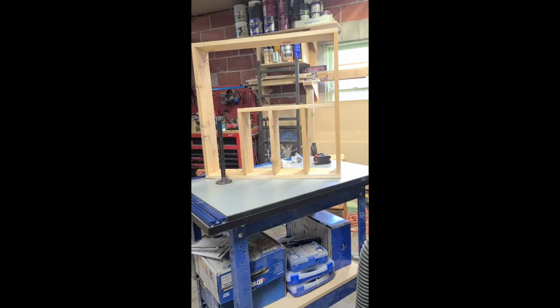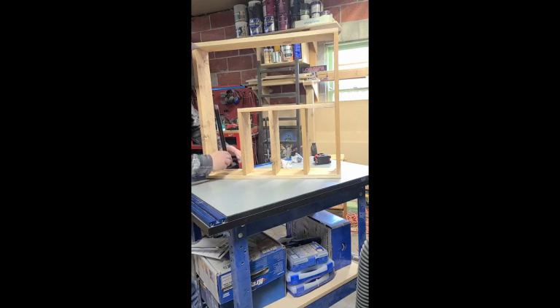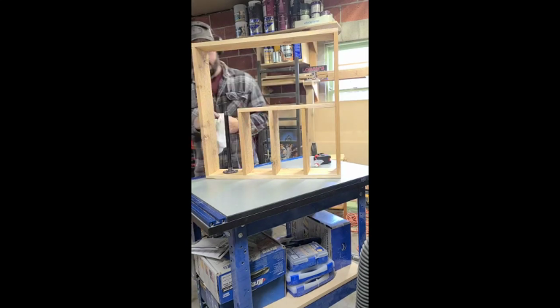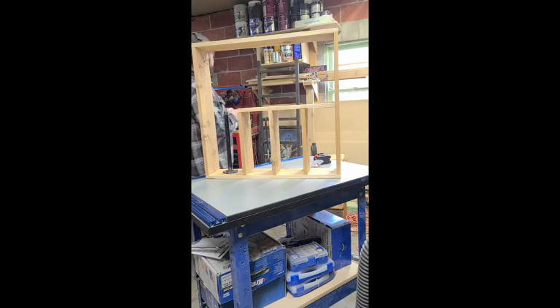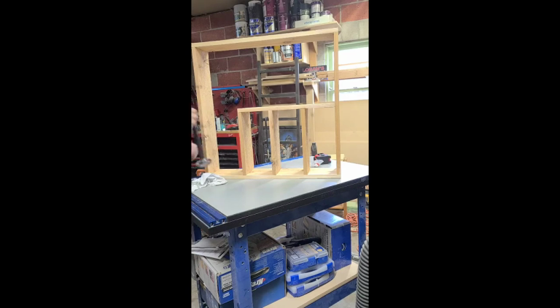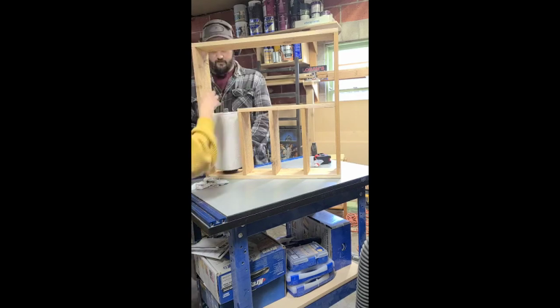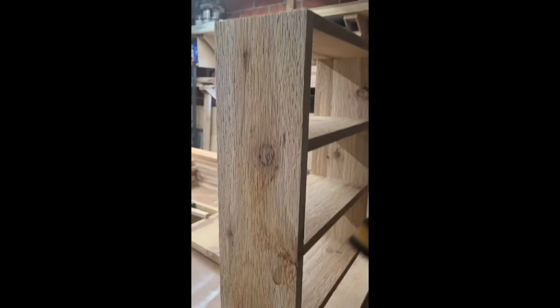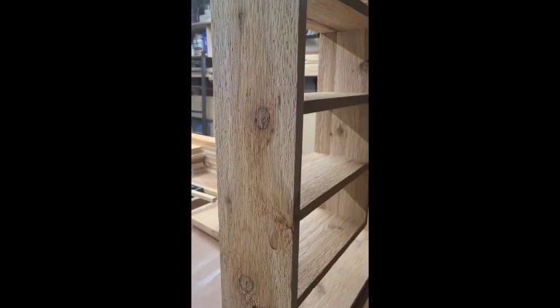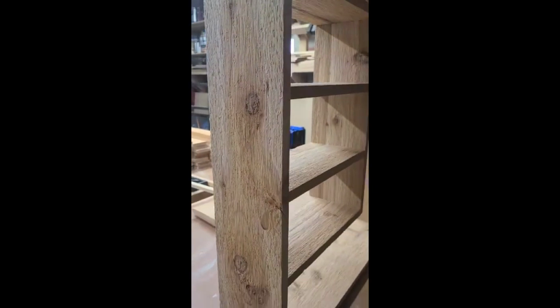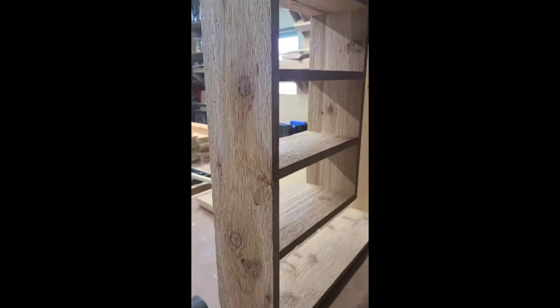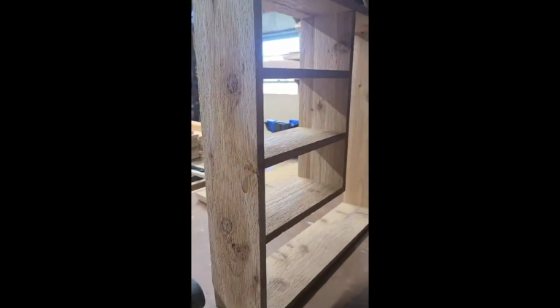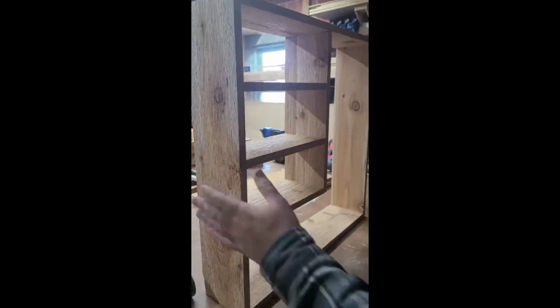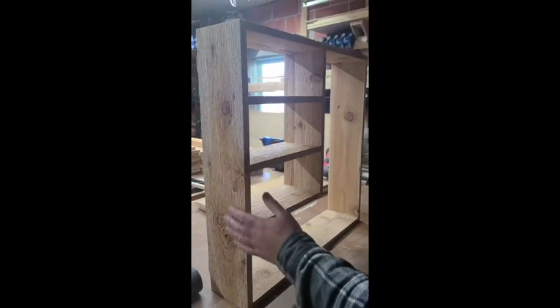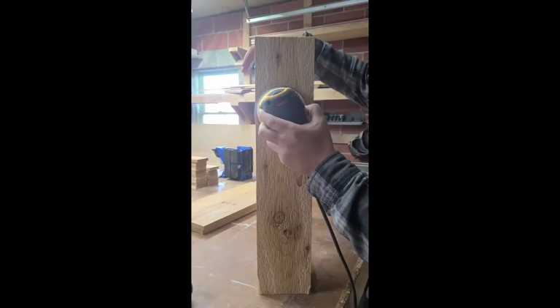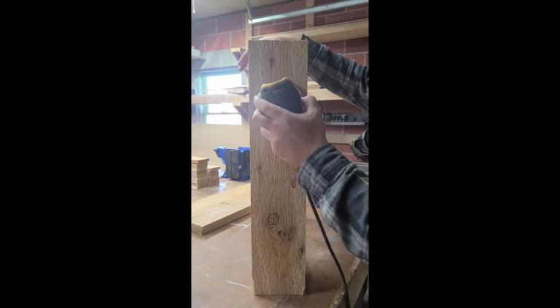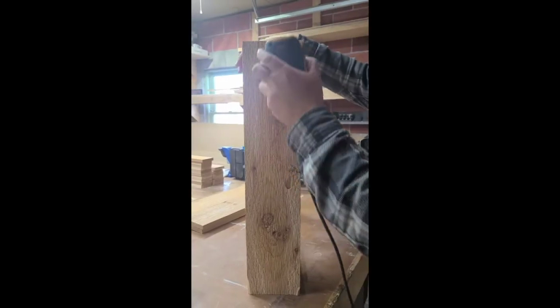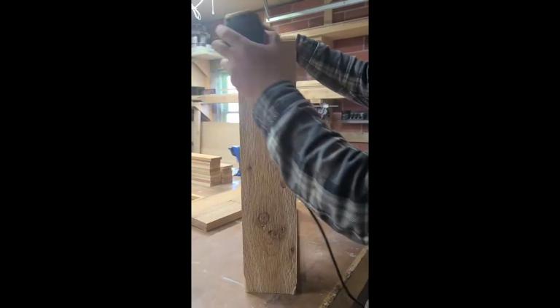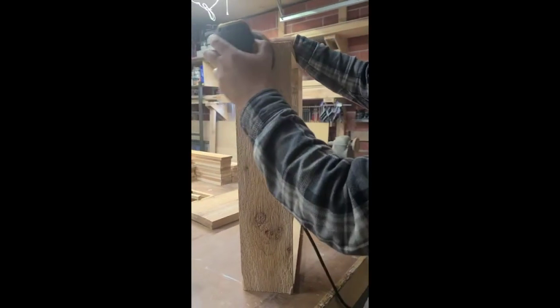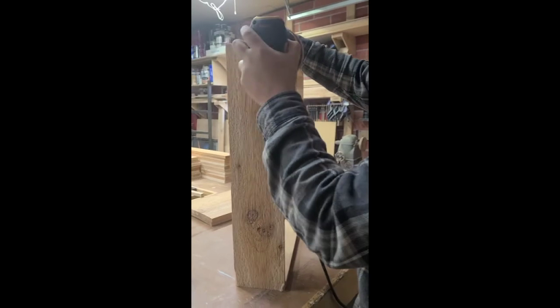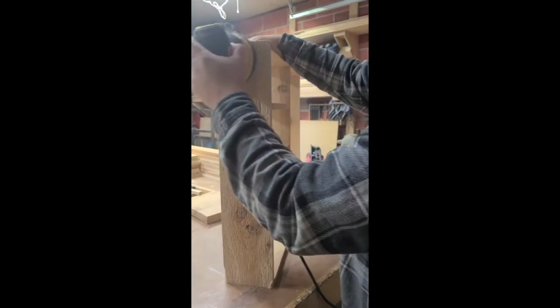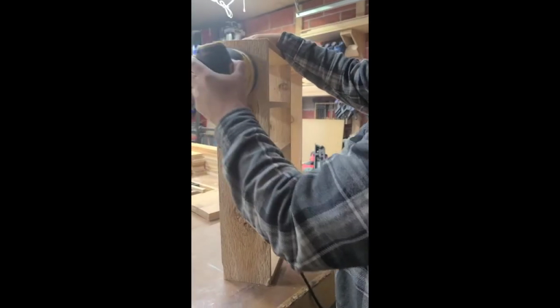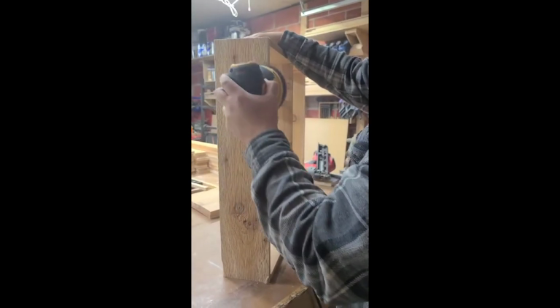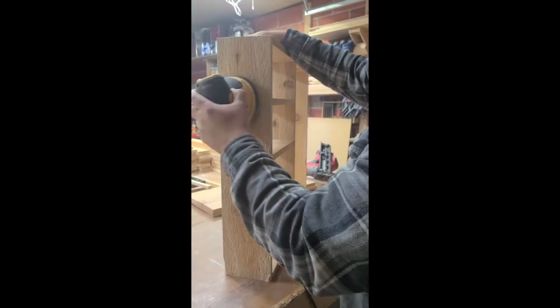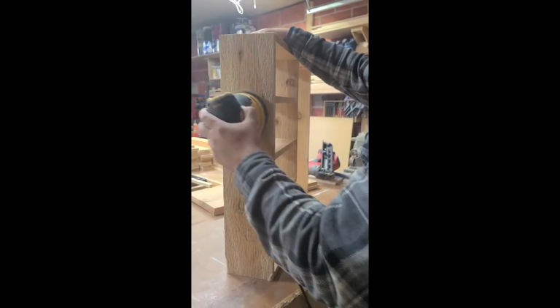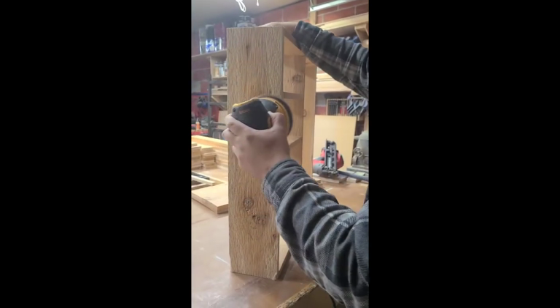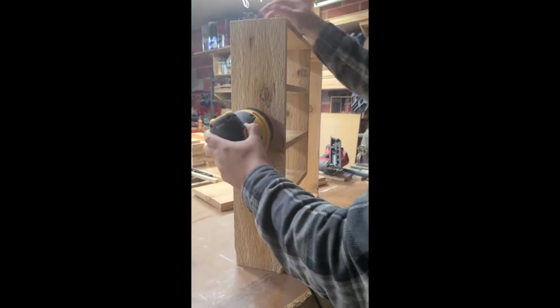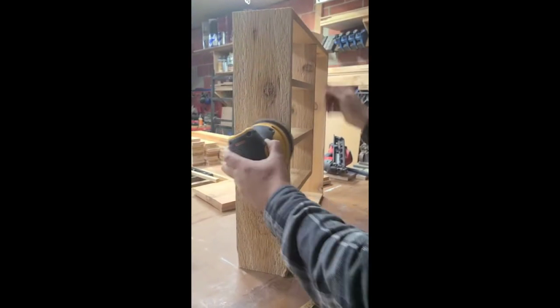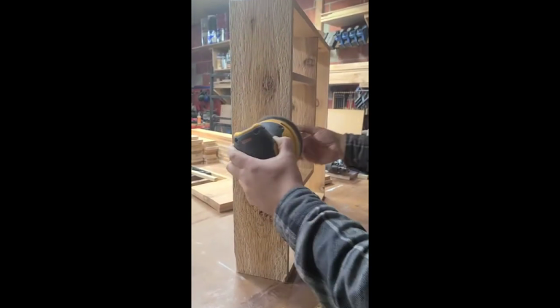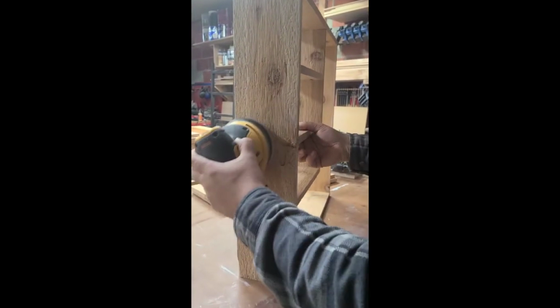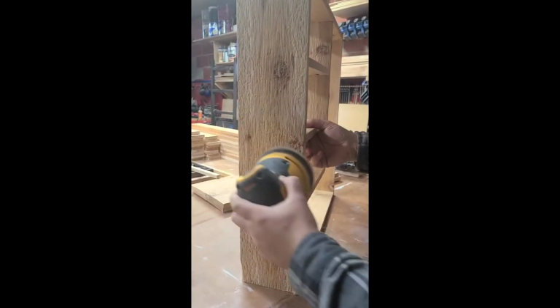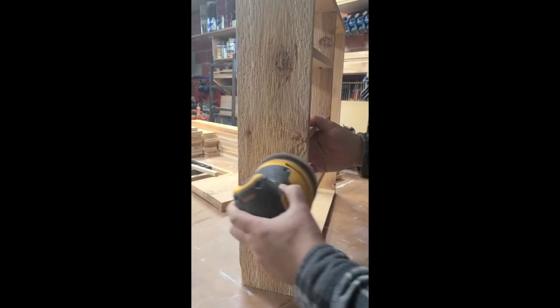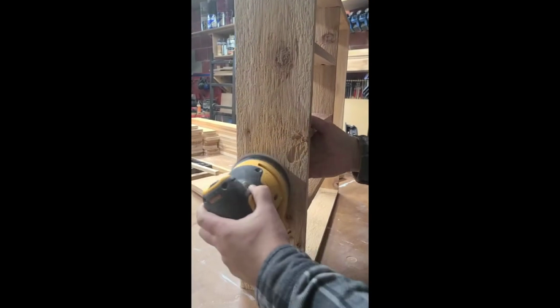Next you can move on to lightly sanding the entire structure. We did this with an orbital sander and 150-grit sandpaper, just to get some of the rough edges off of that cedar wood.